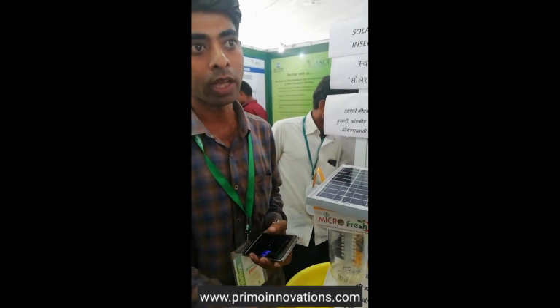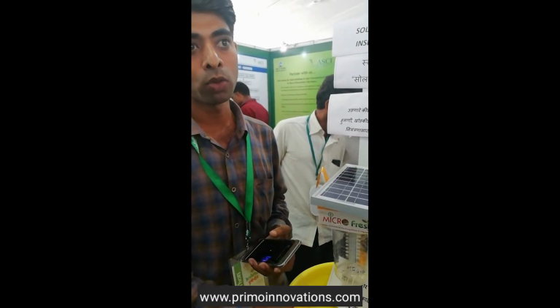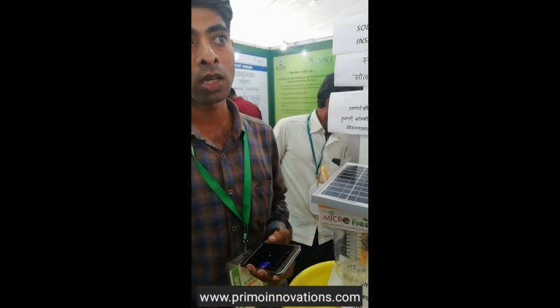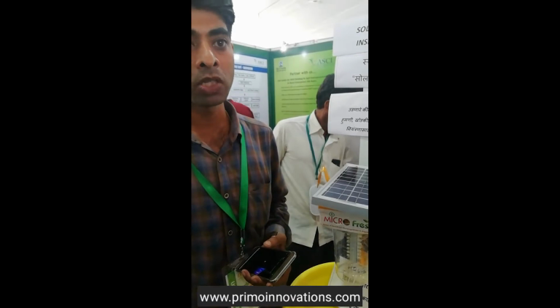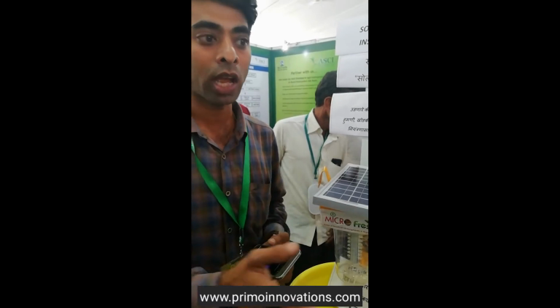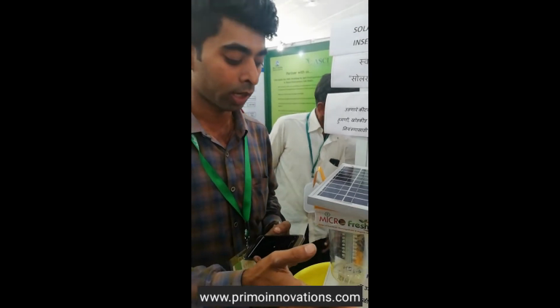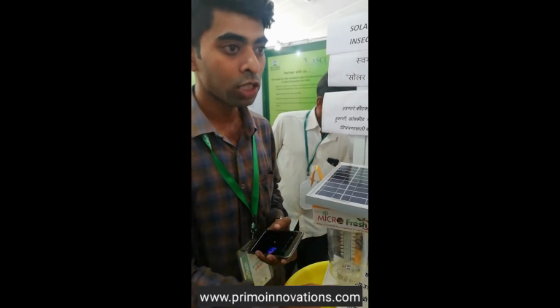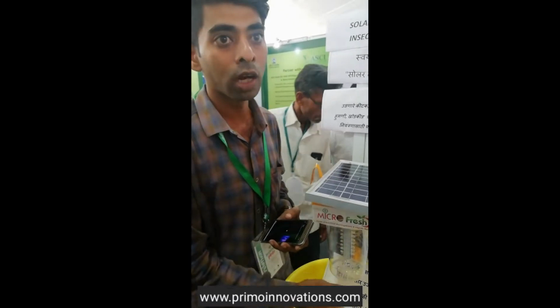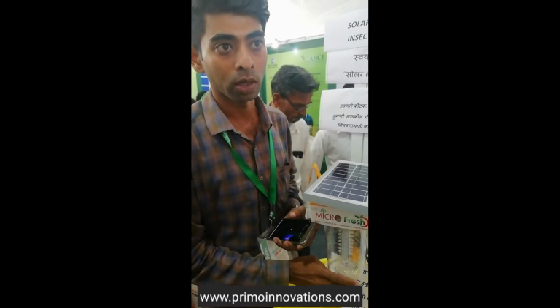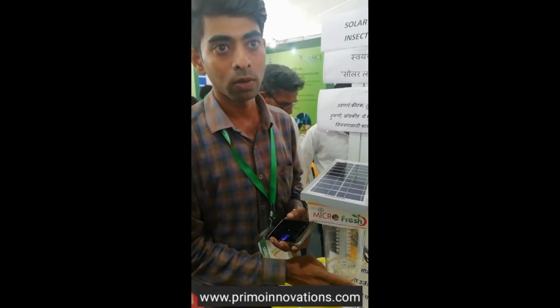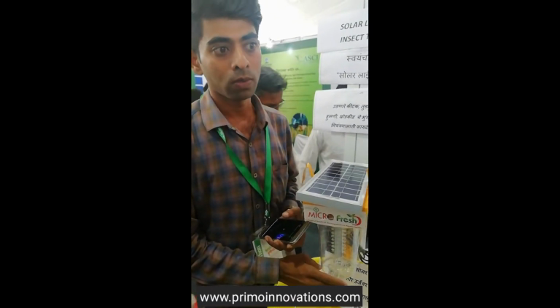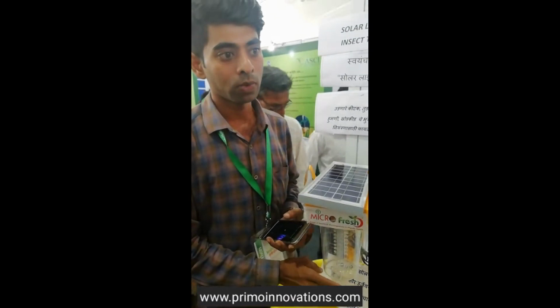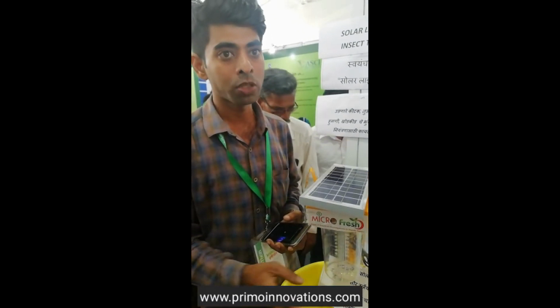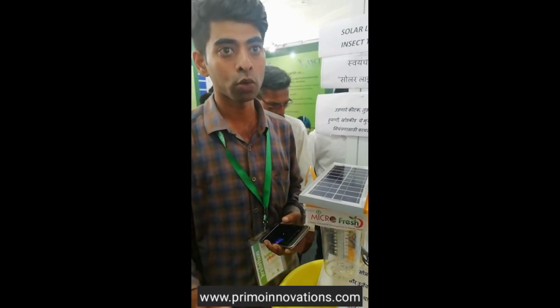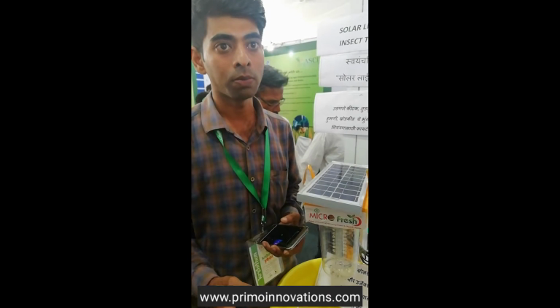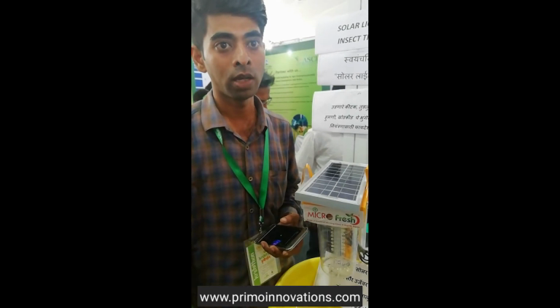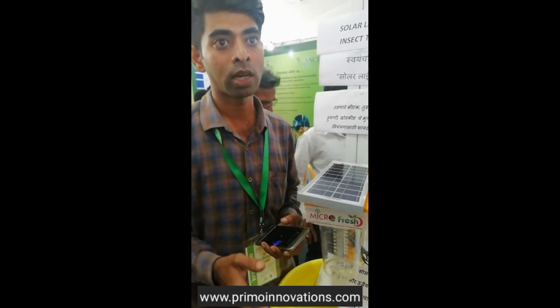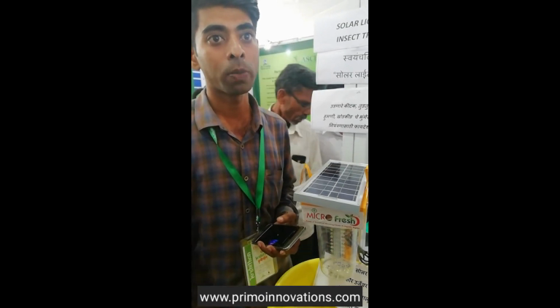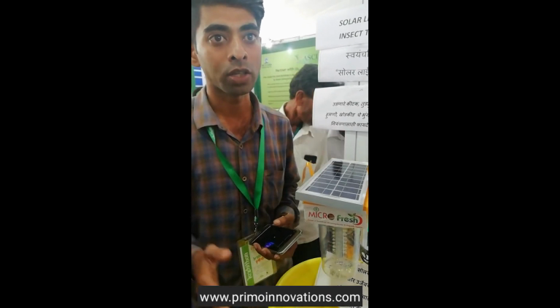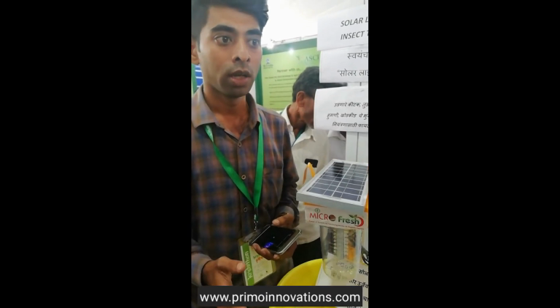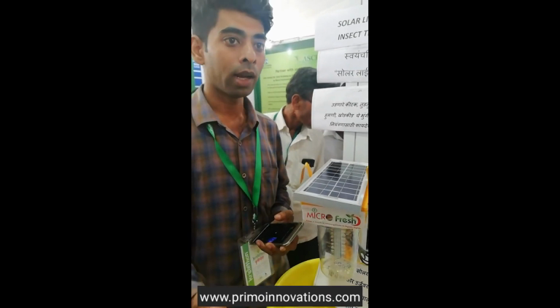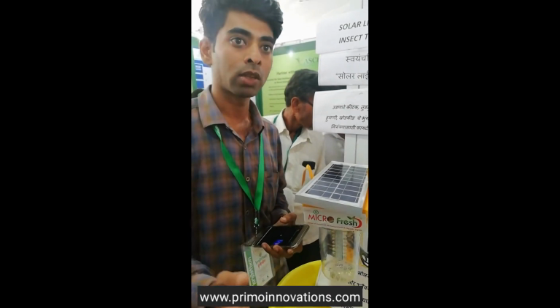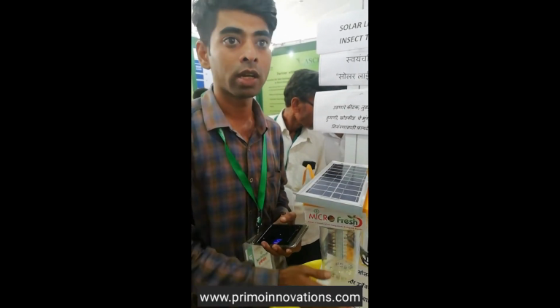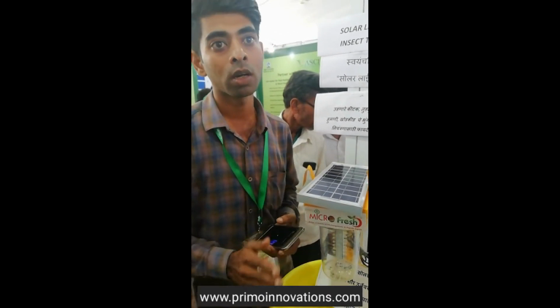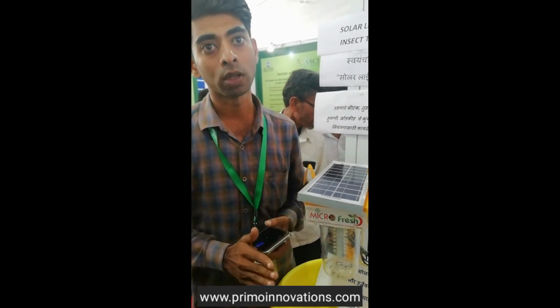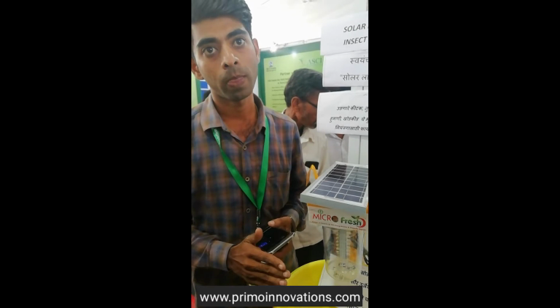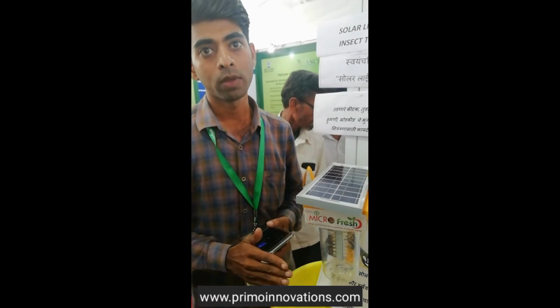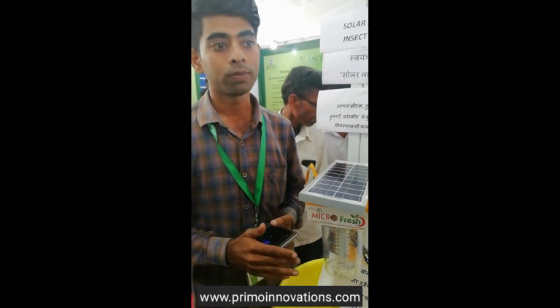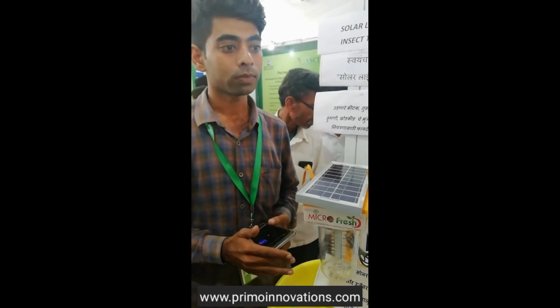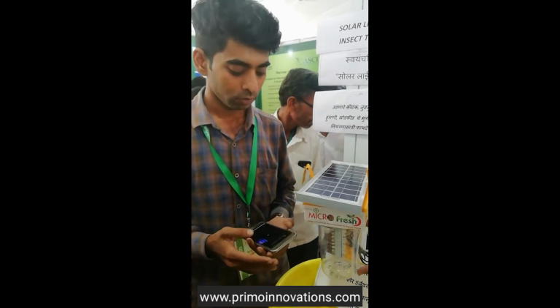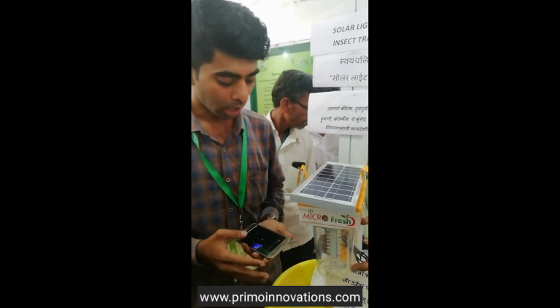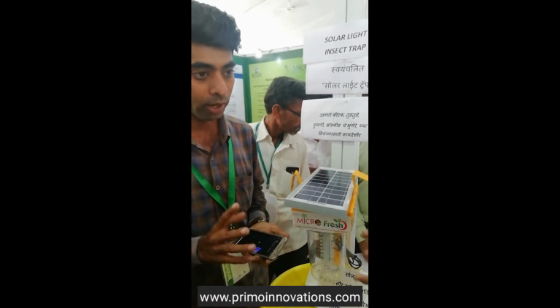It is less than 70% of the spray. But it is less than 70% of the spray. So, it is less than 70% of the spray. How much is it? Ultraviolet.